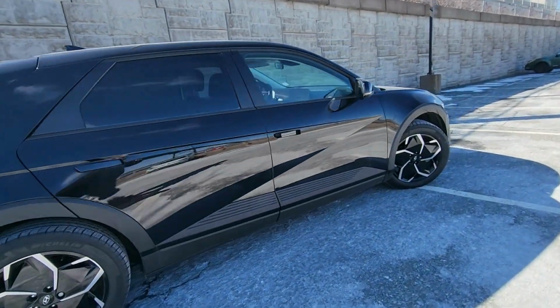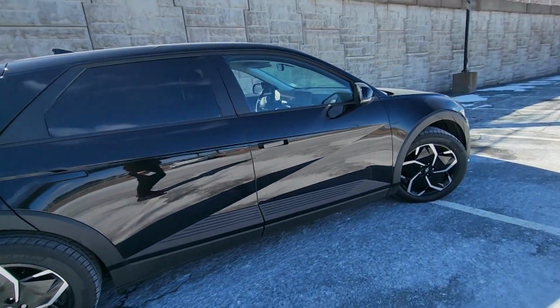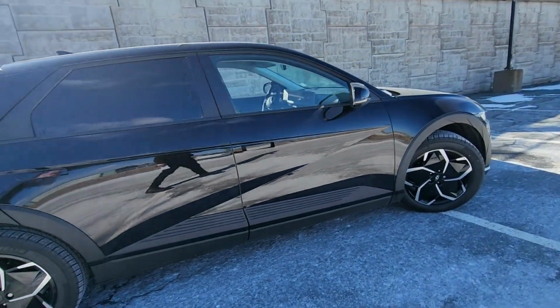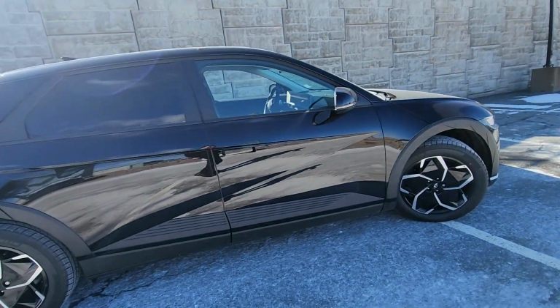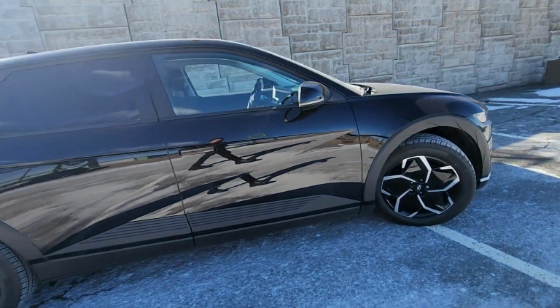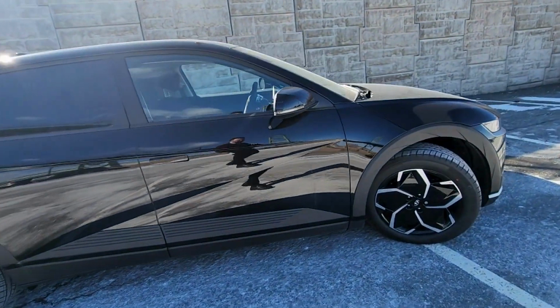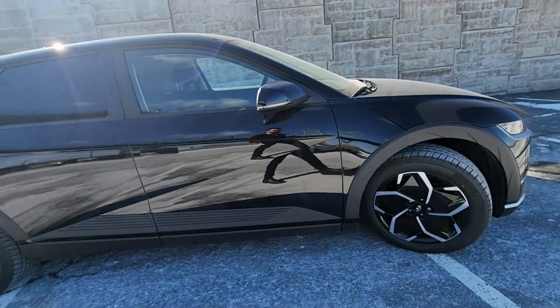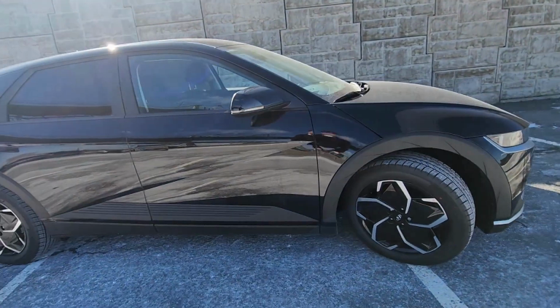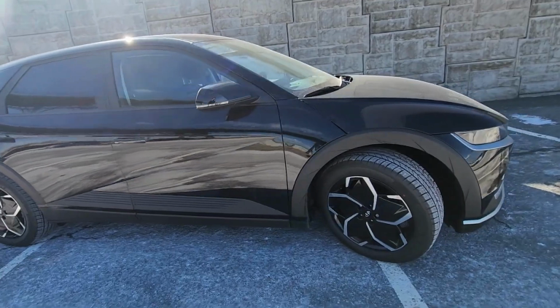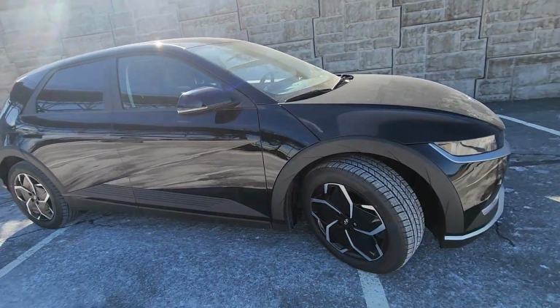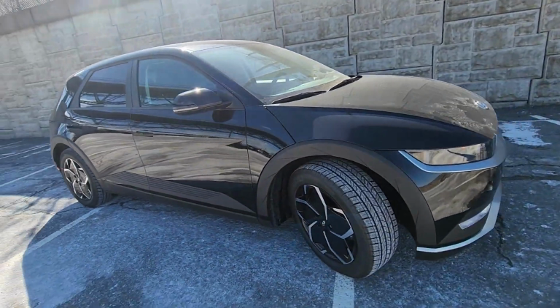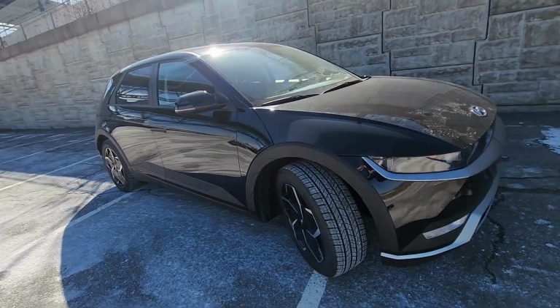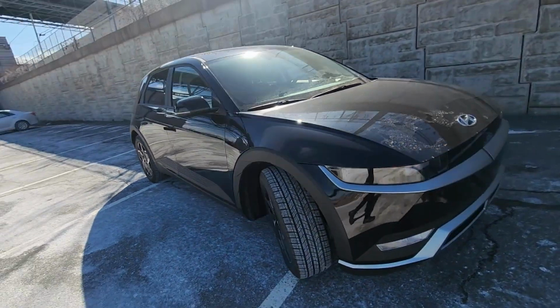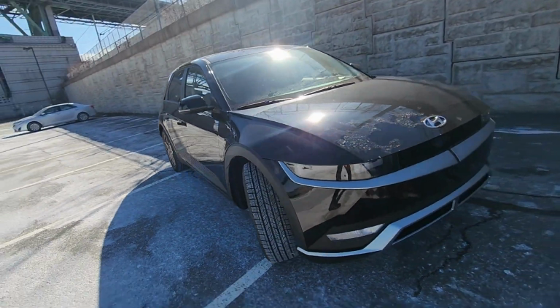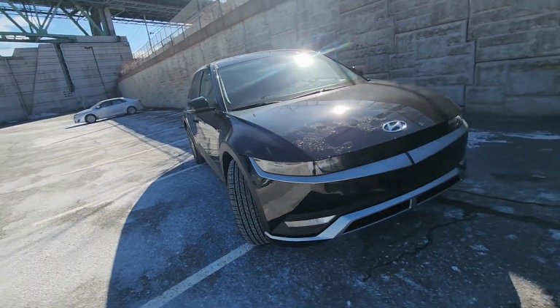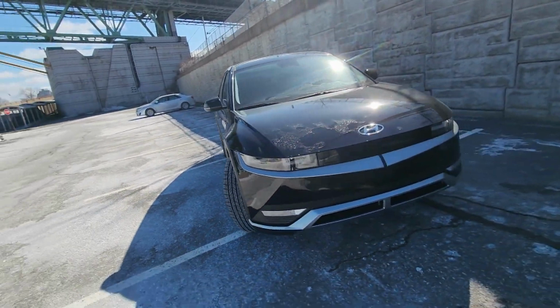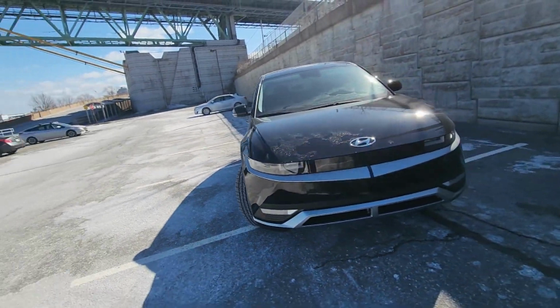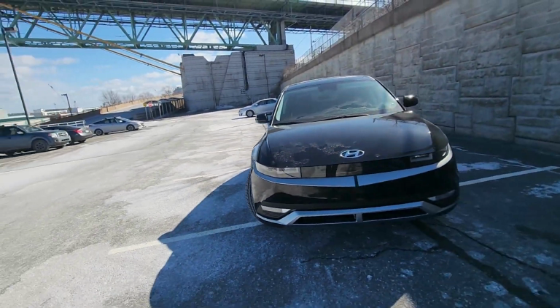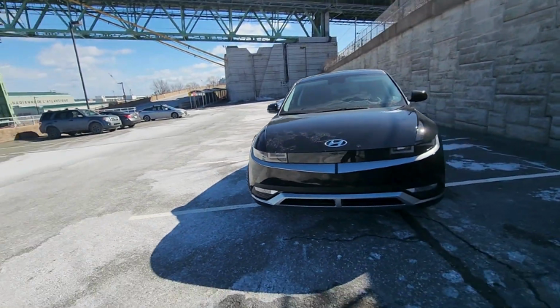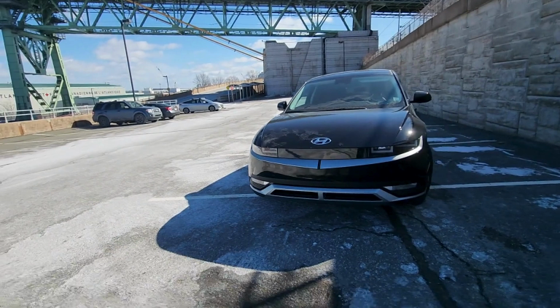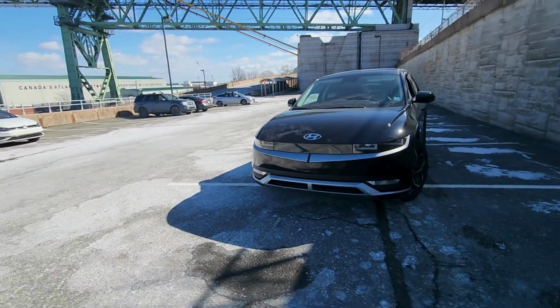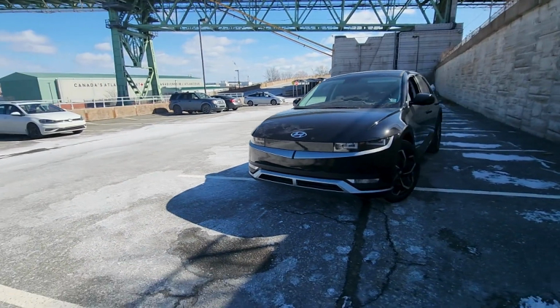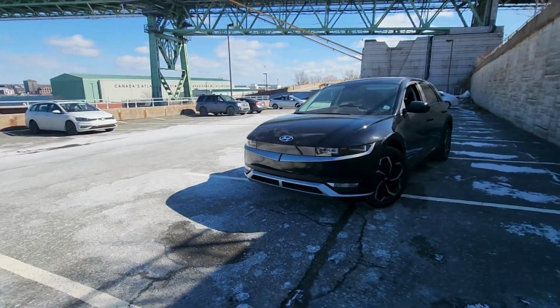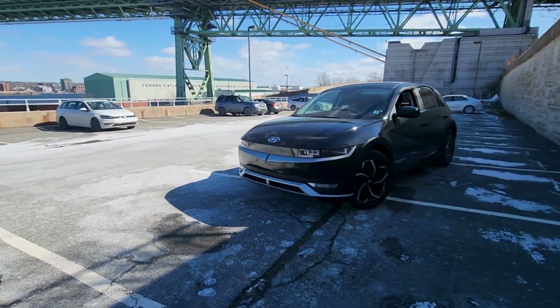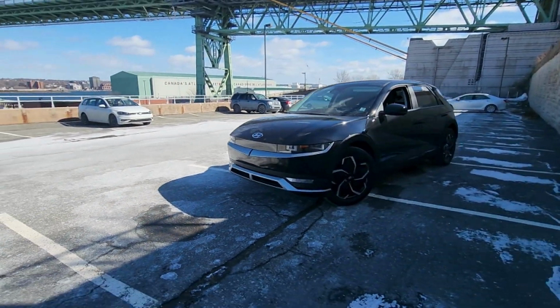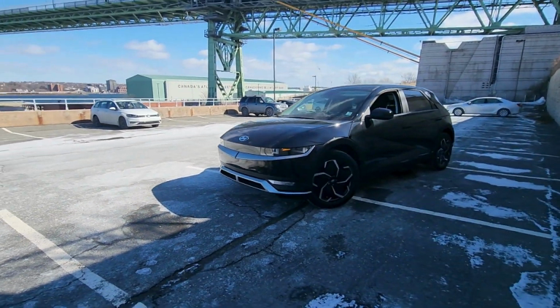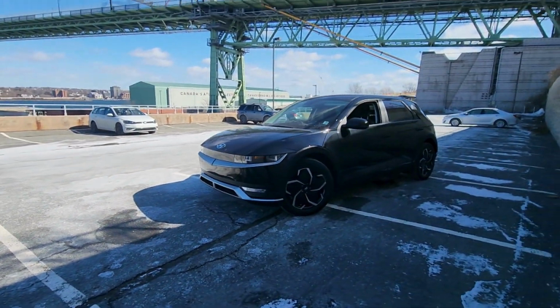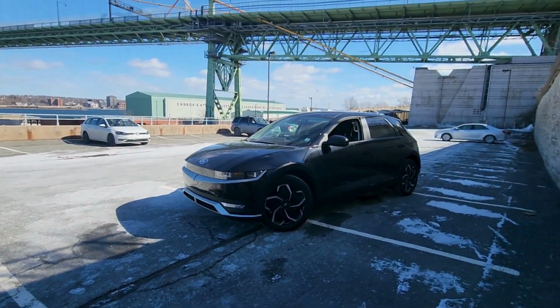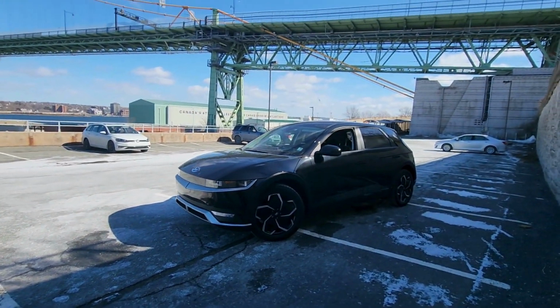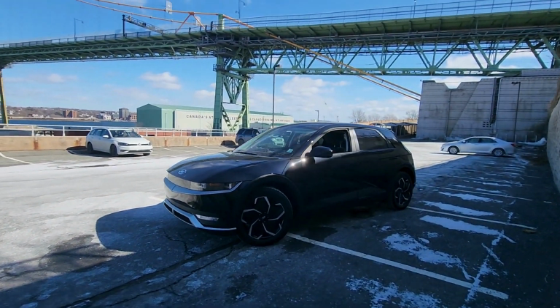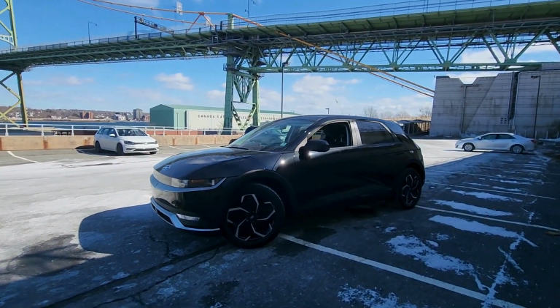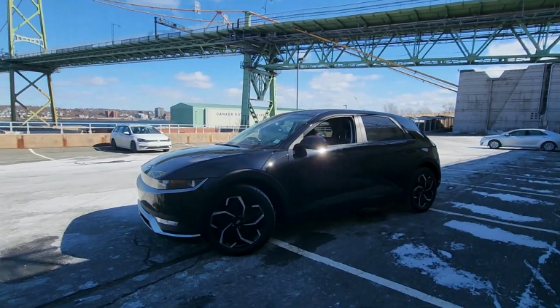The side mirrors are going to be heated with LED turn indicators. All around, it's a very unique-looking vehicle — probably one of my favorite EVs on the market today. With that being said, let's take a look at the inside.